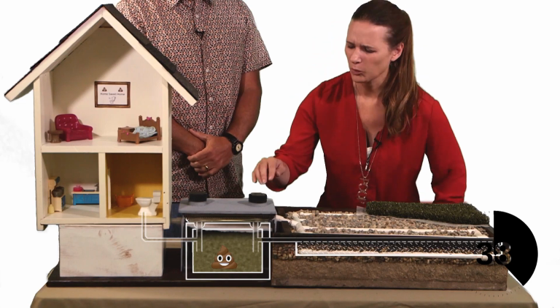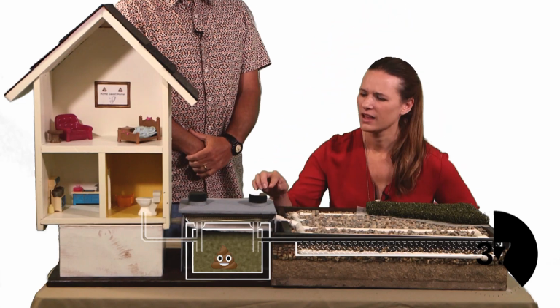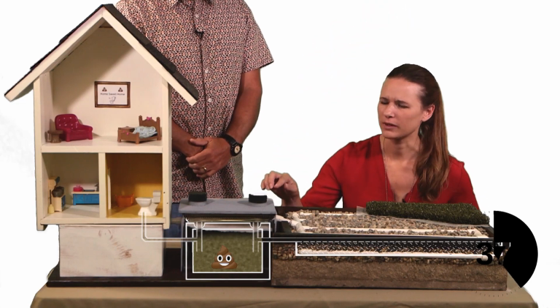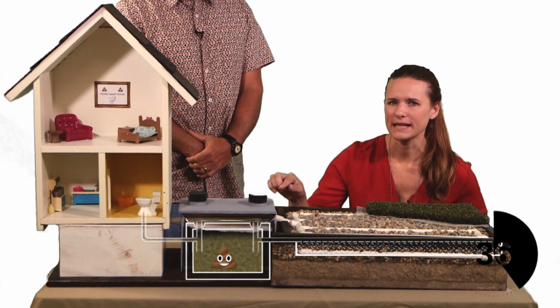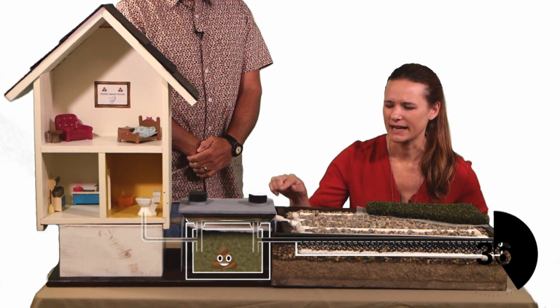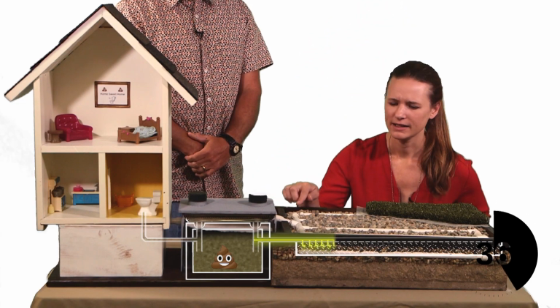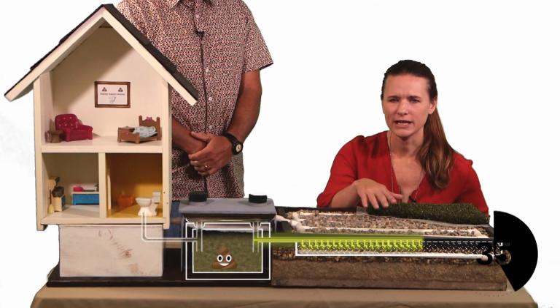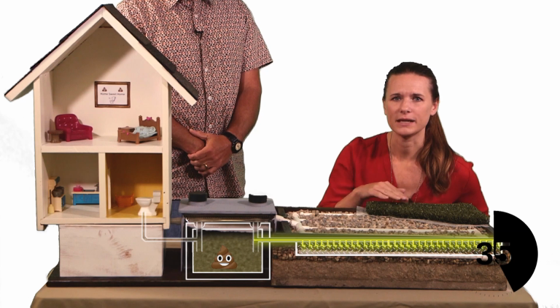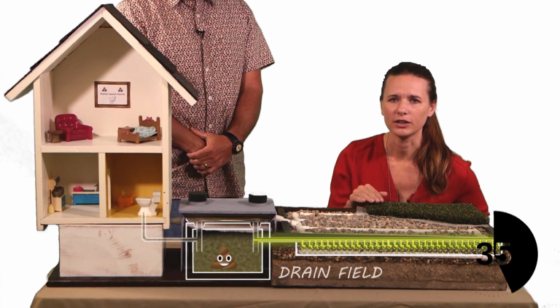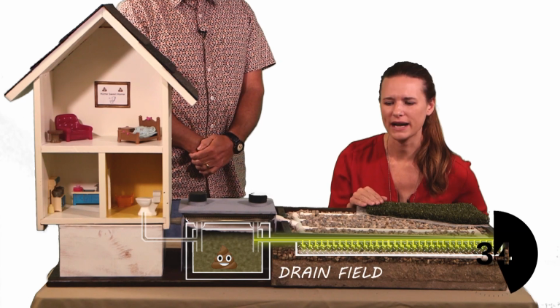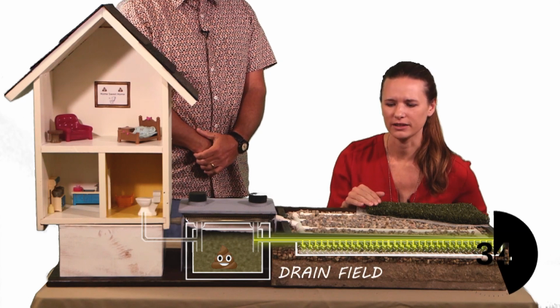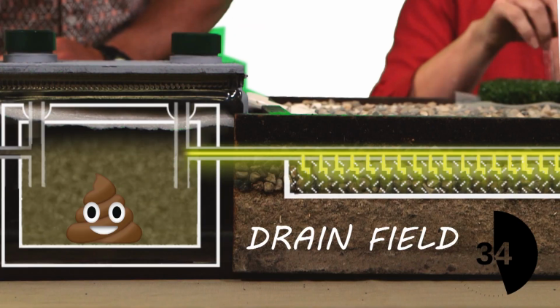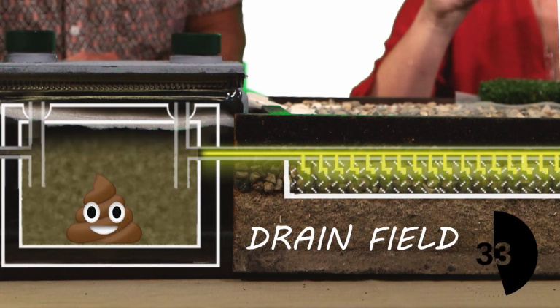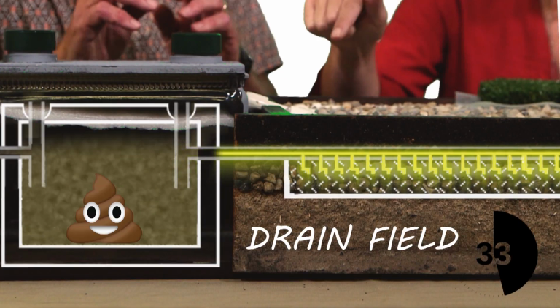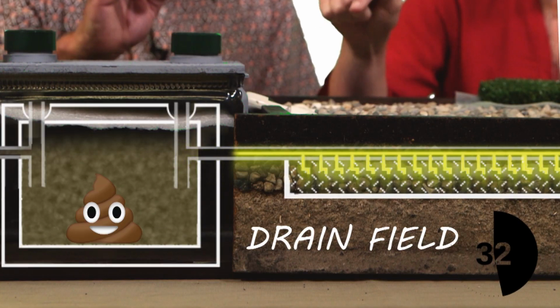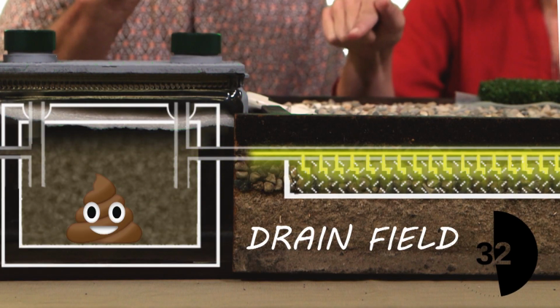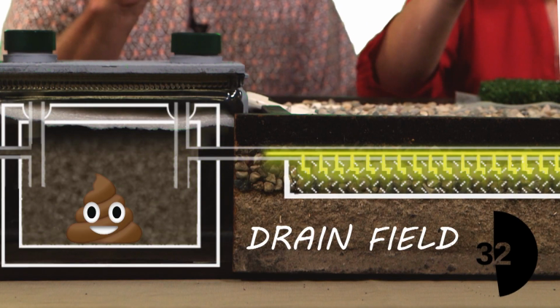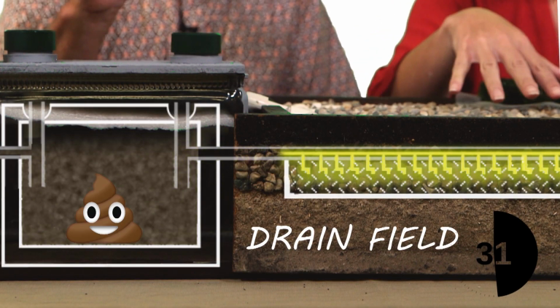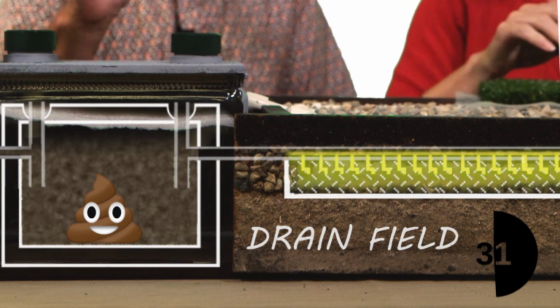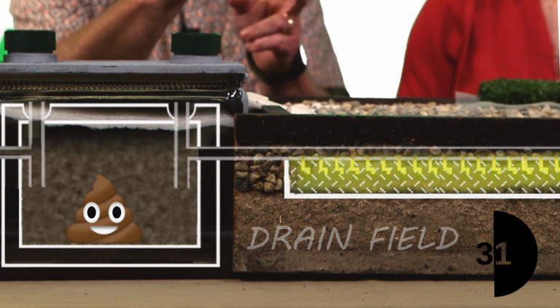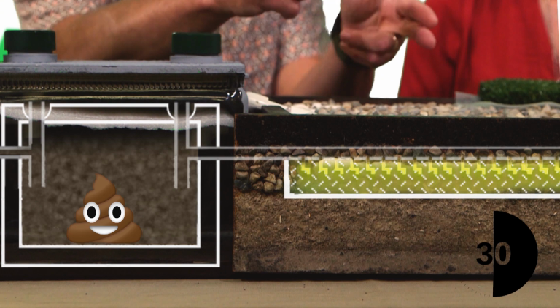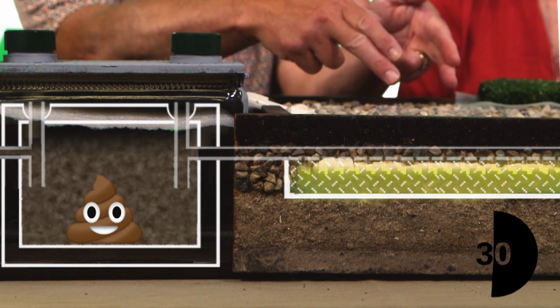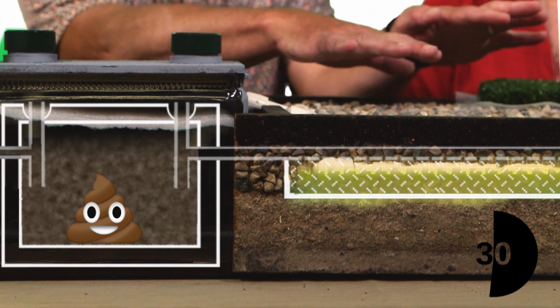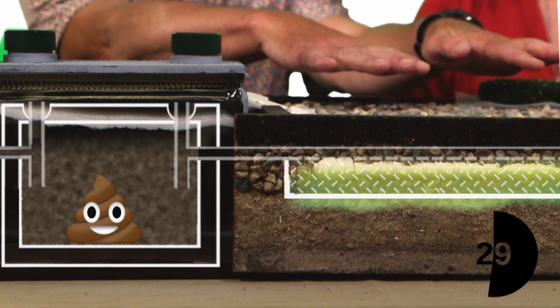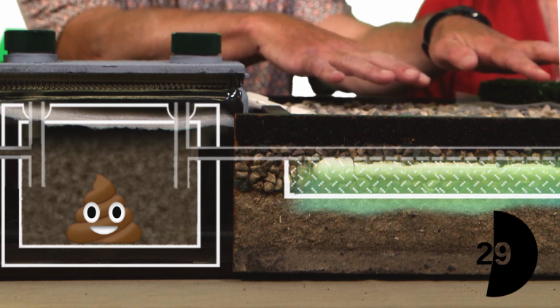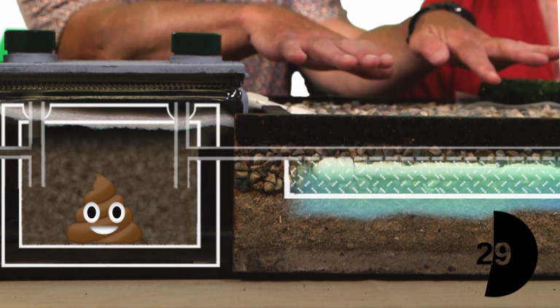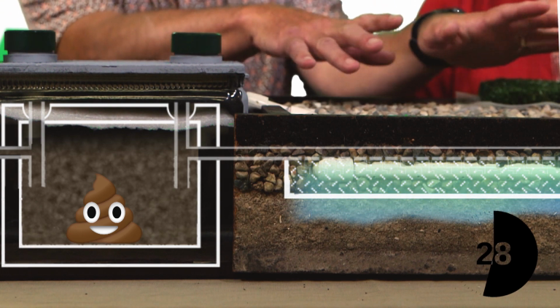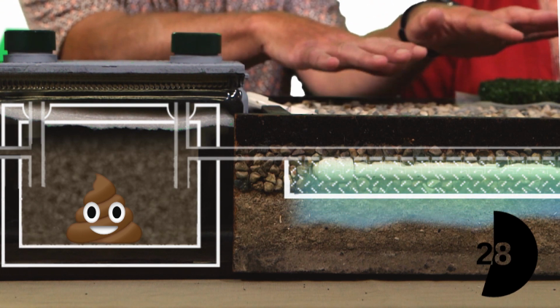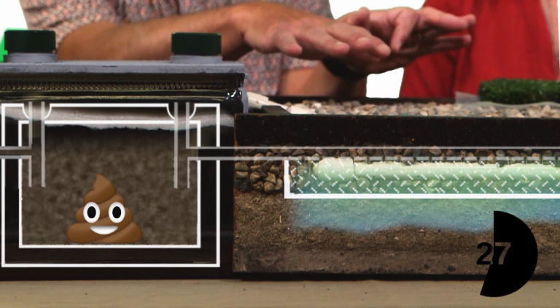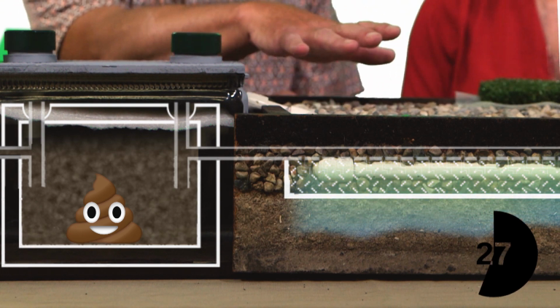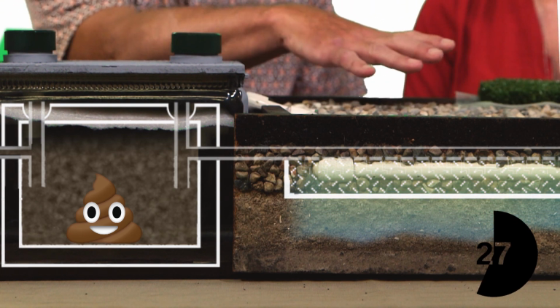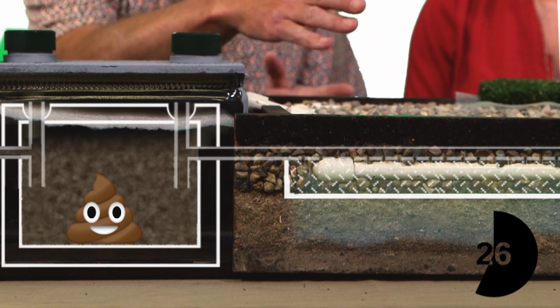Meanwhile, liquid from the septic tank gets pushed out into something called a drain field. These pipes push wastewater through holes into a layer of gravel. This is where bacteria helps clean it before it filters through the soil and into our groundwater.